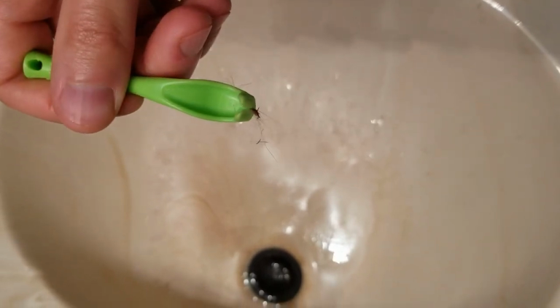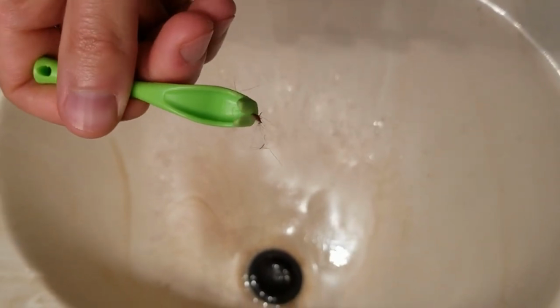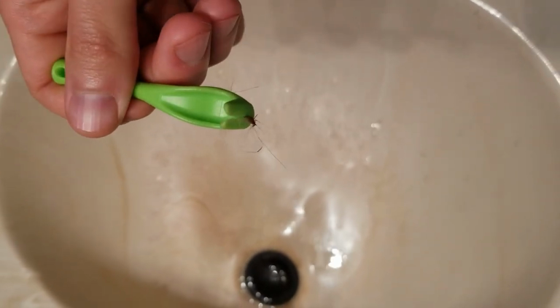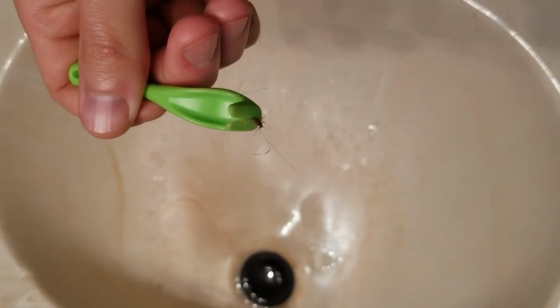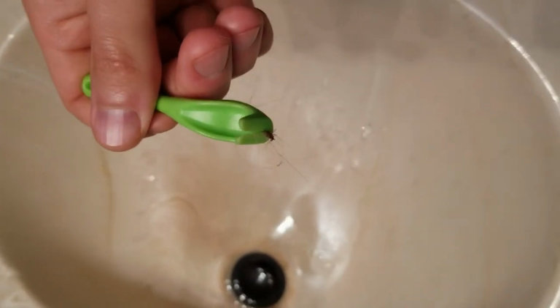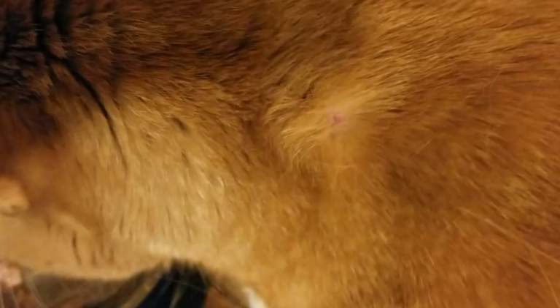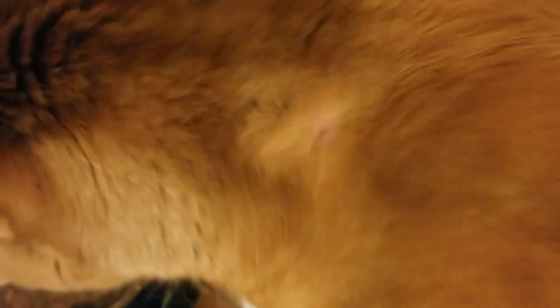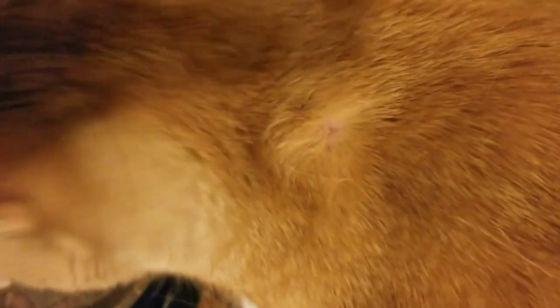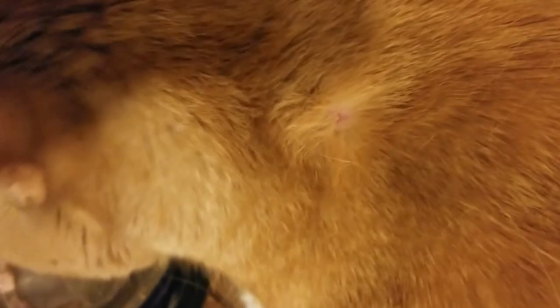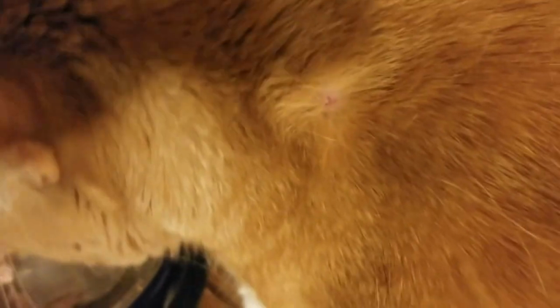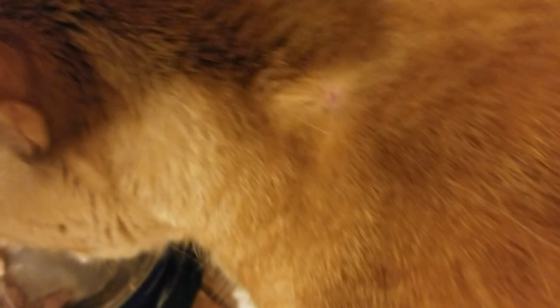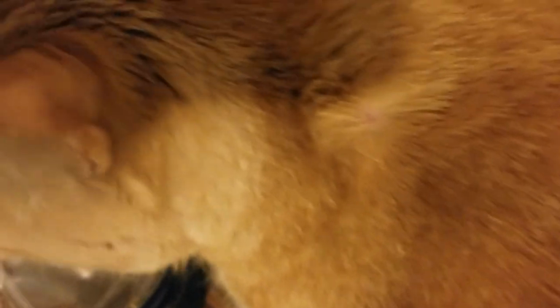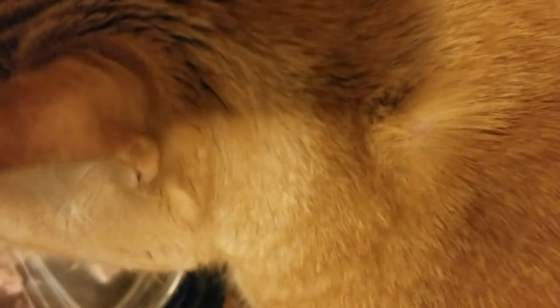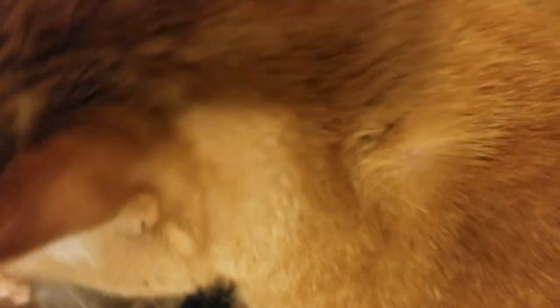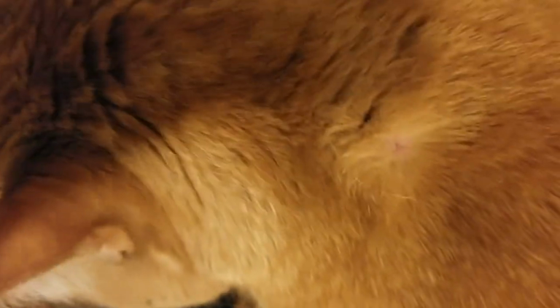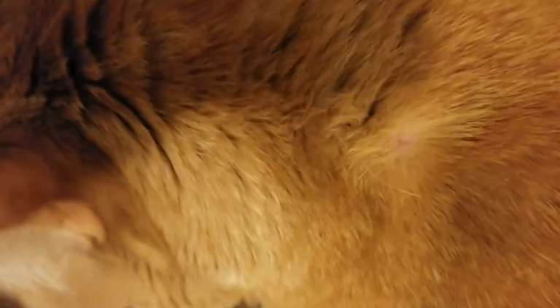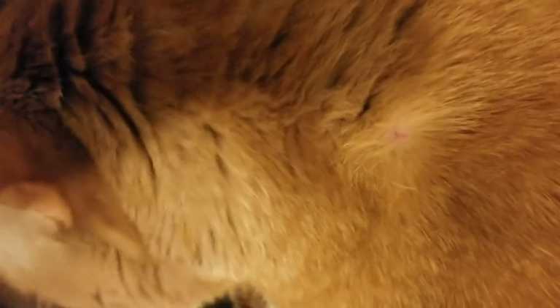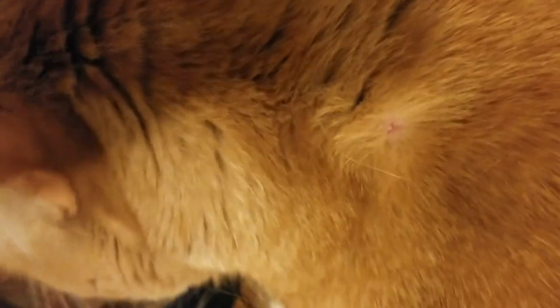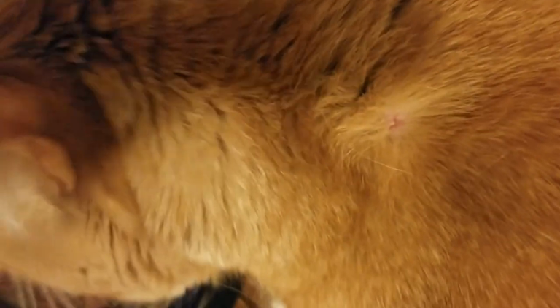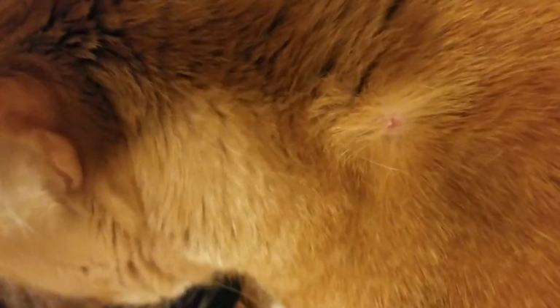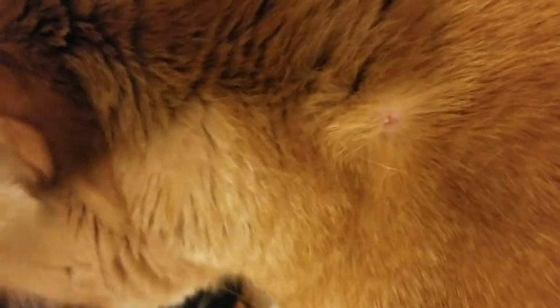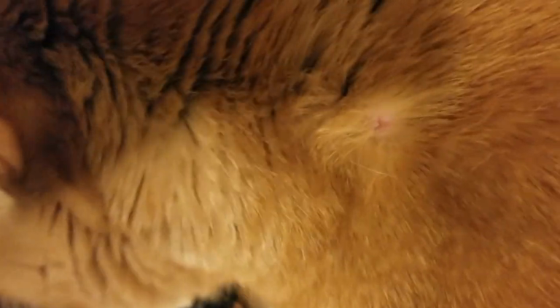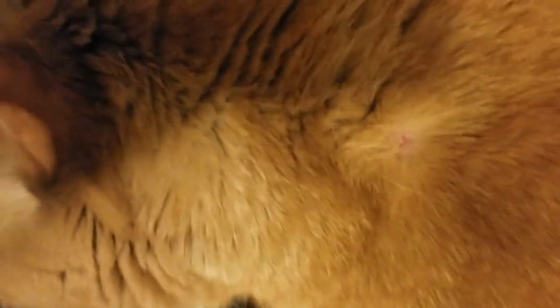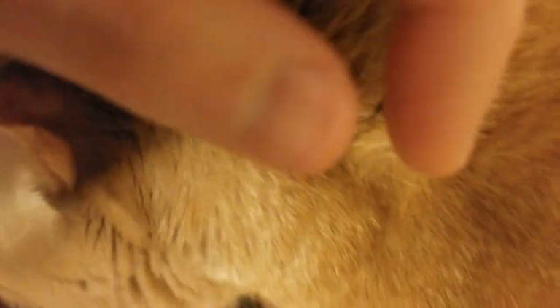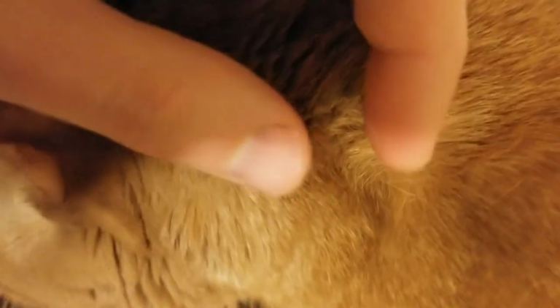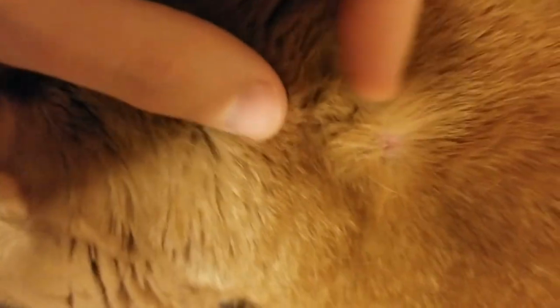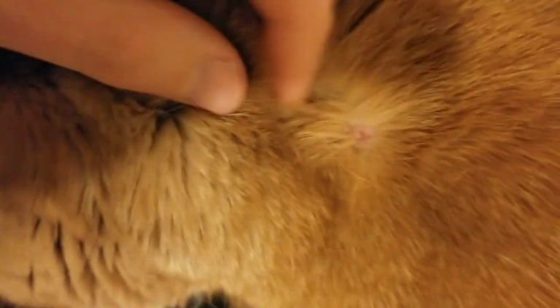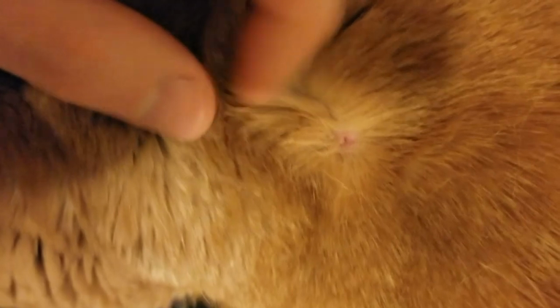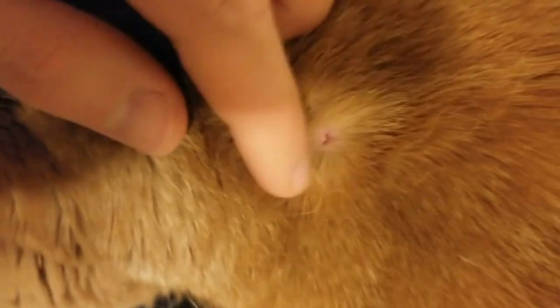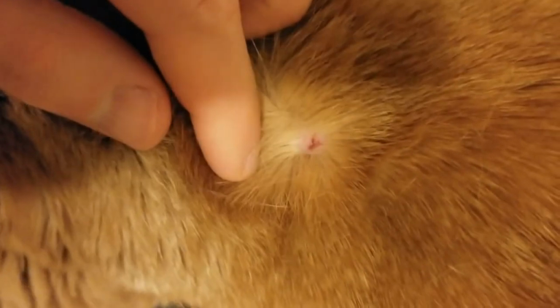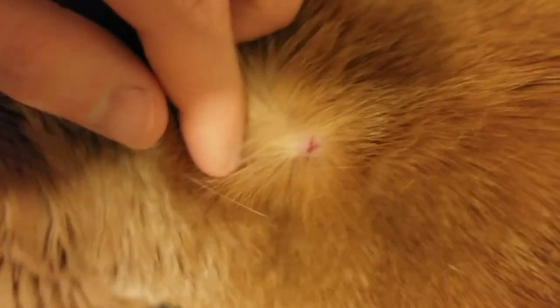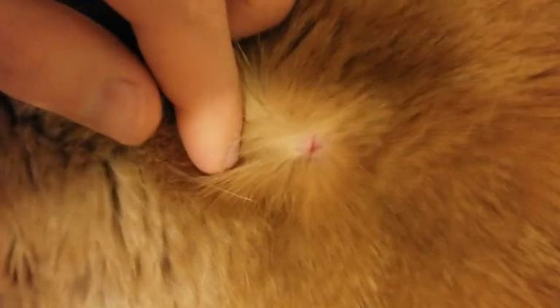So be sure to reward your cat afterward. And note that sometimes the site gets a little bloody when you successfully remove the head.